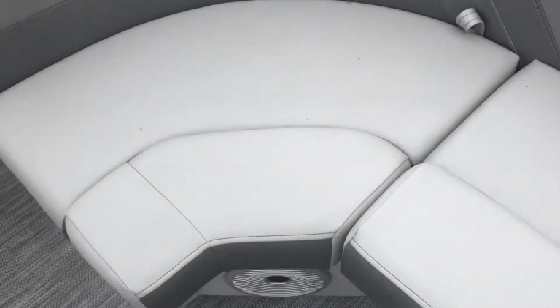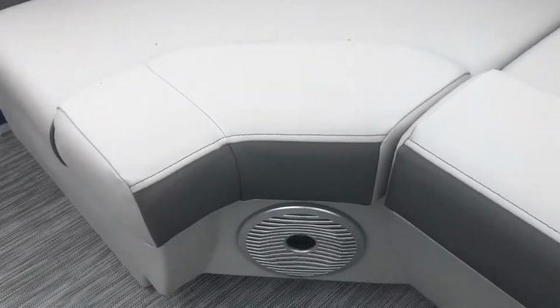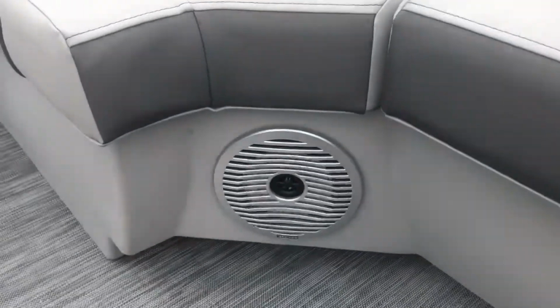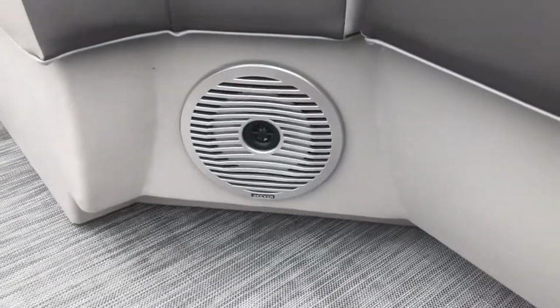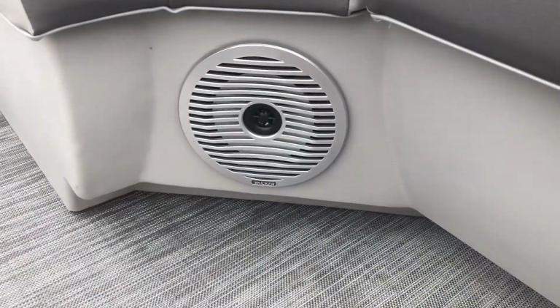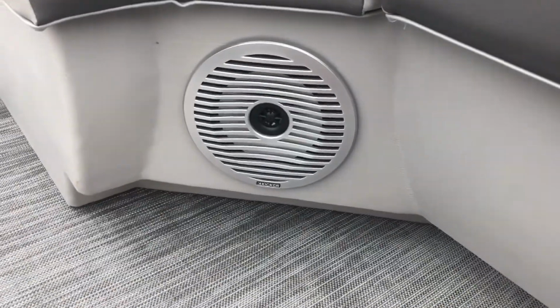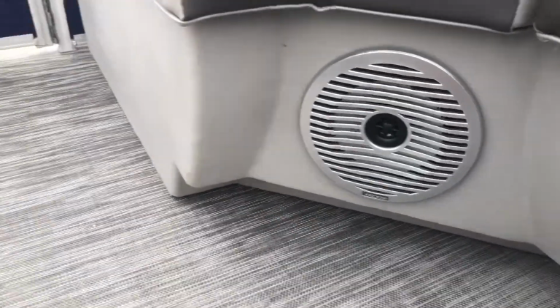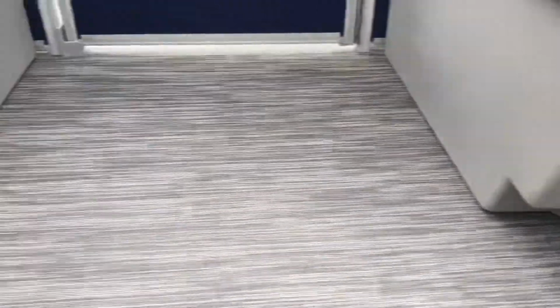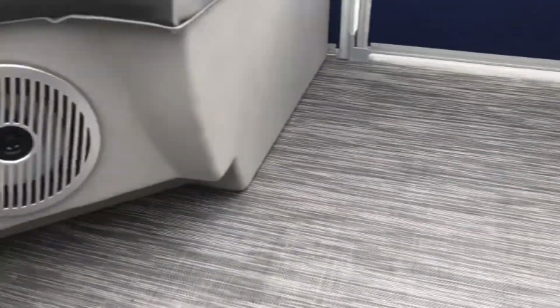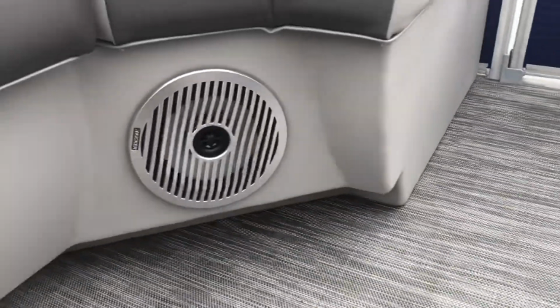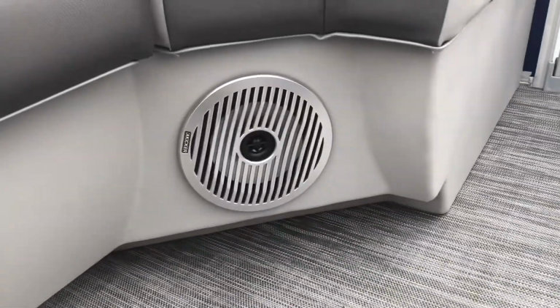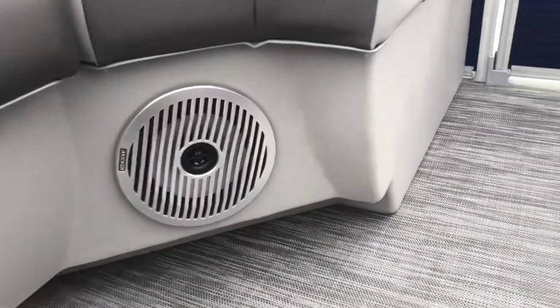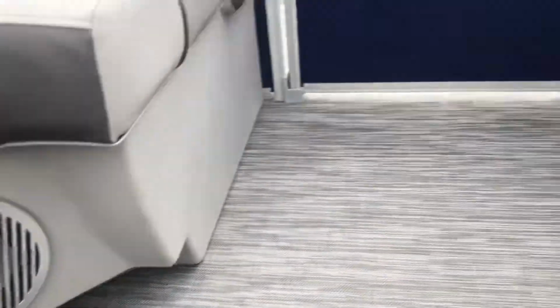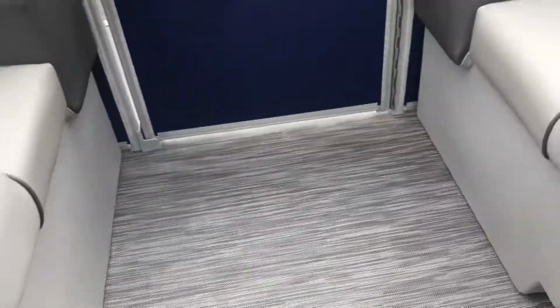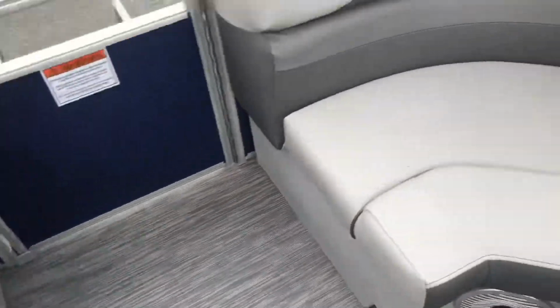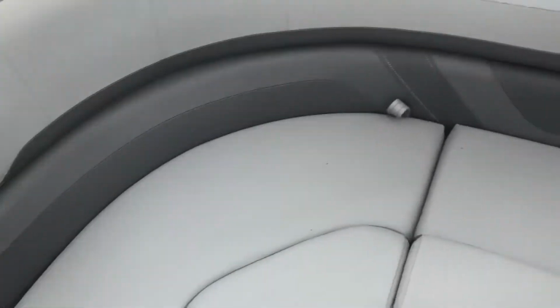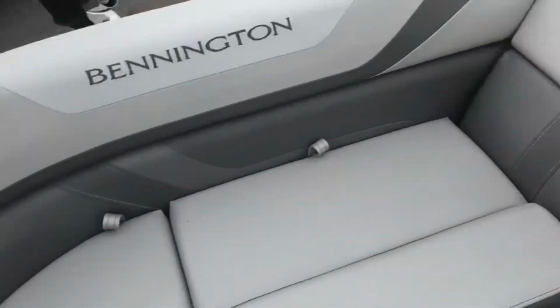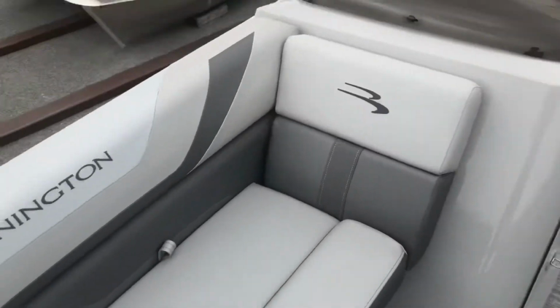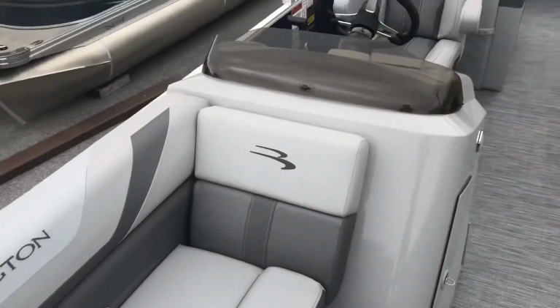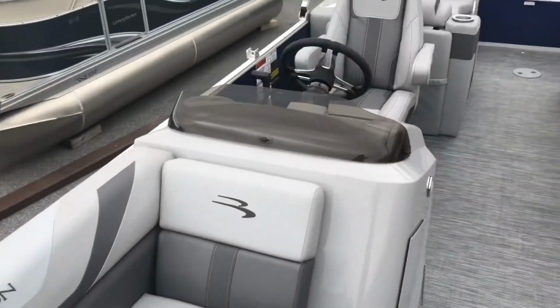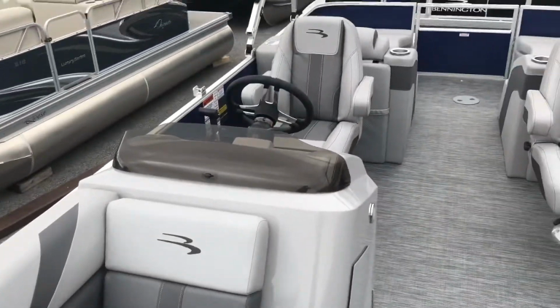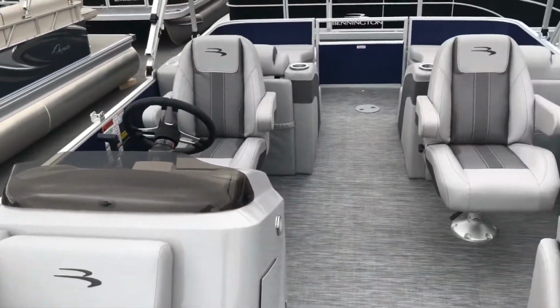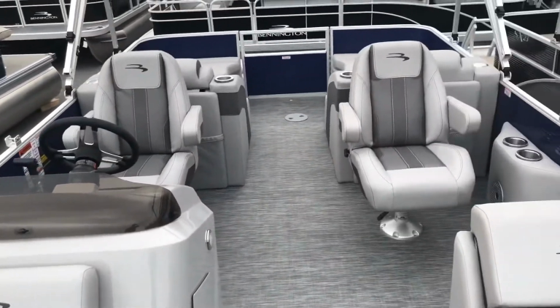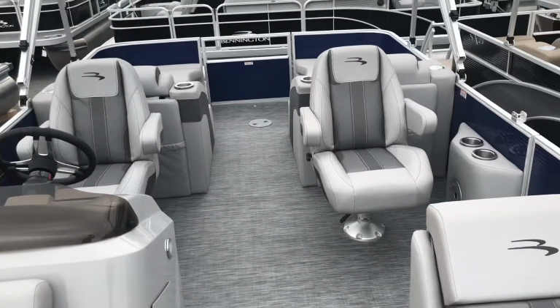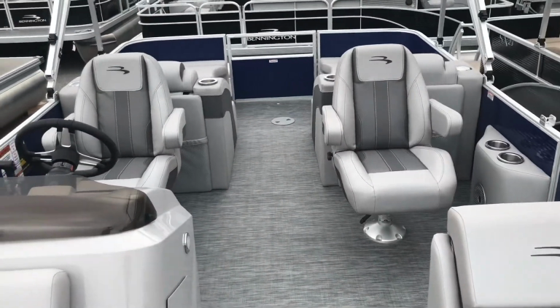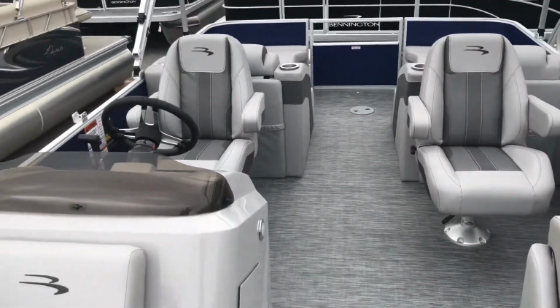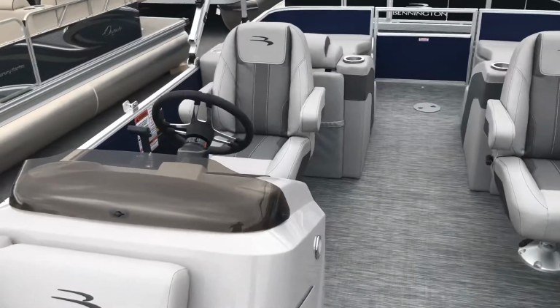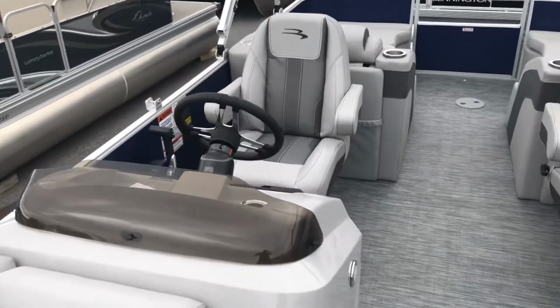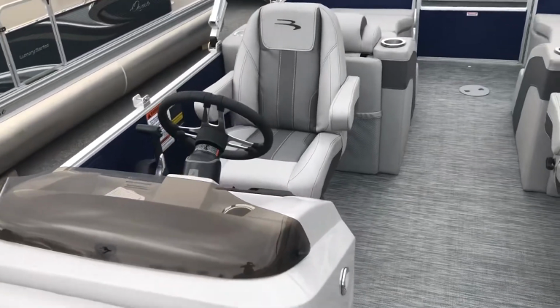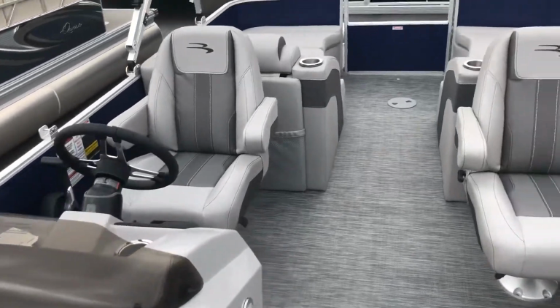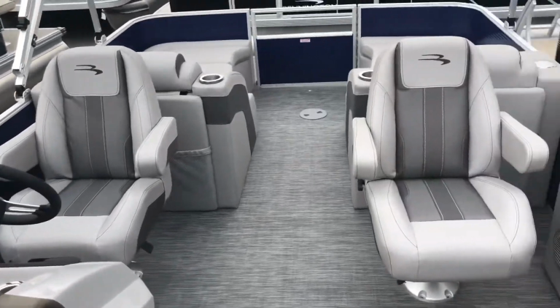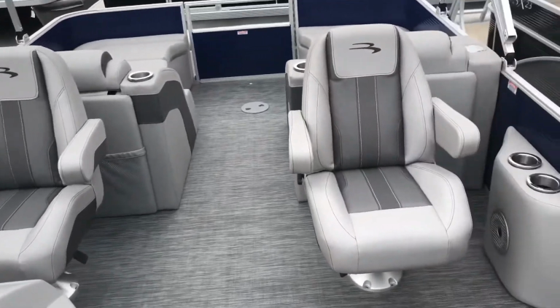It's worth noting that the speakers for this boat have been upgraded and feature an illumination feature. Moving back in the boat, we have two reclining swivel chairs, one at the helm and one across from it.